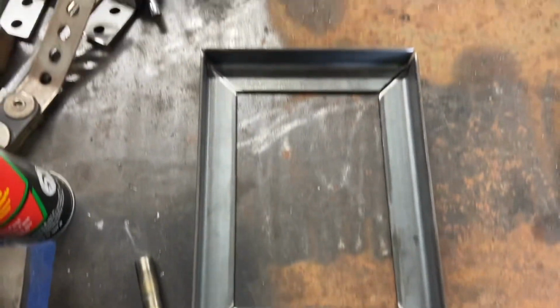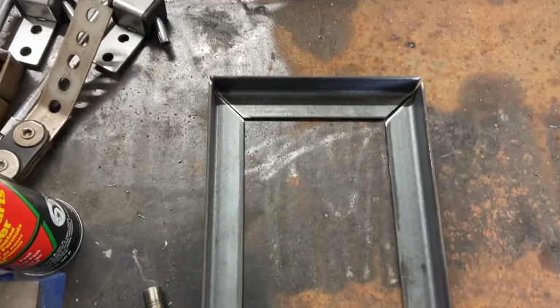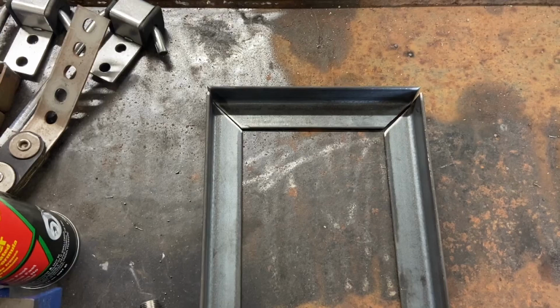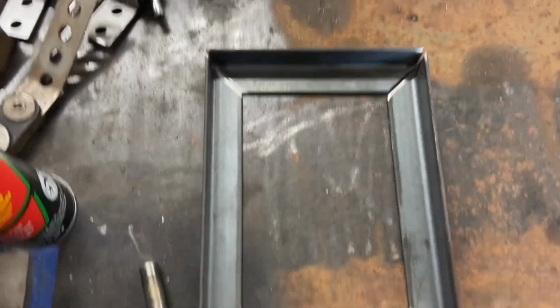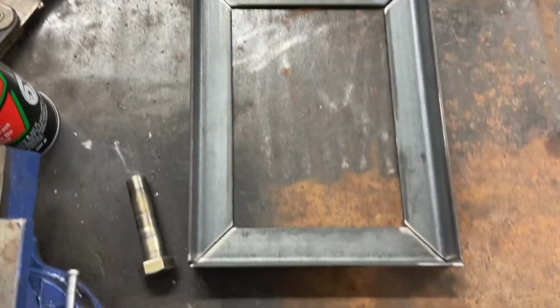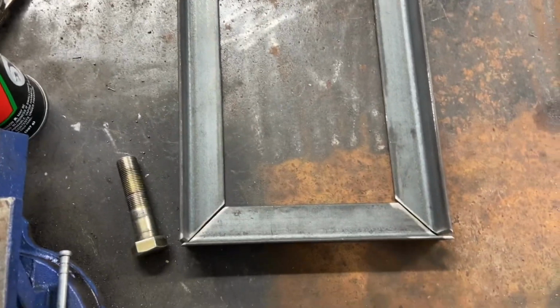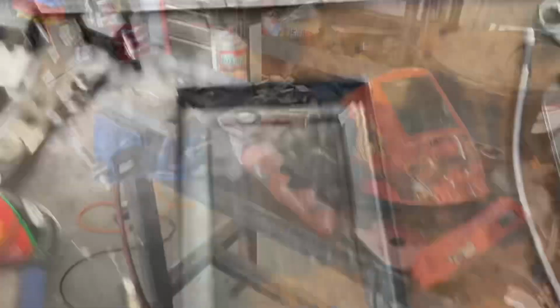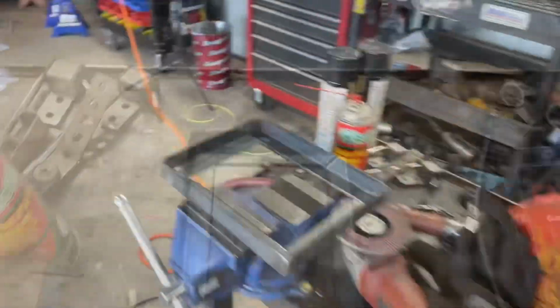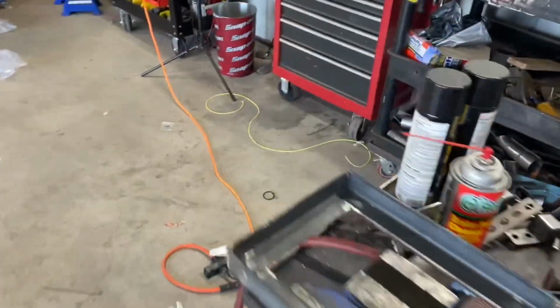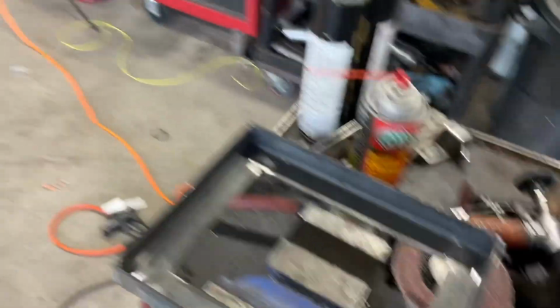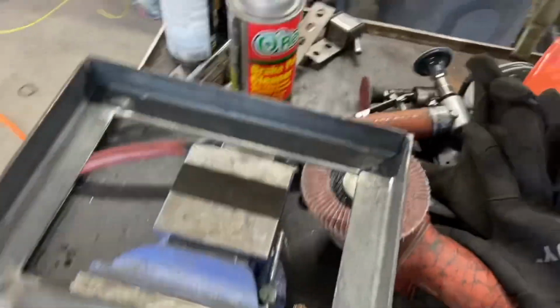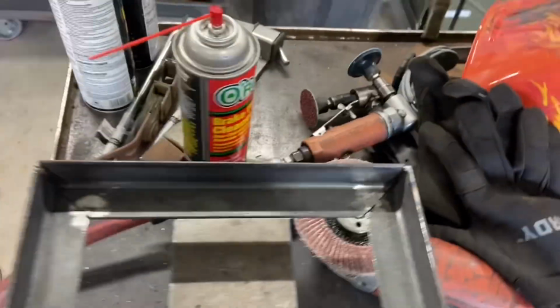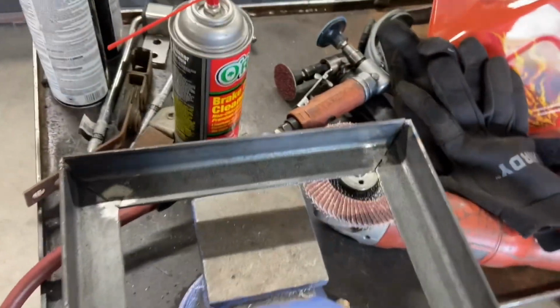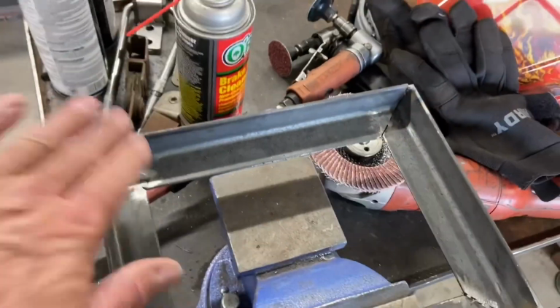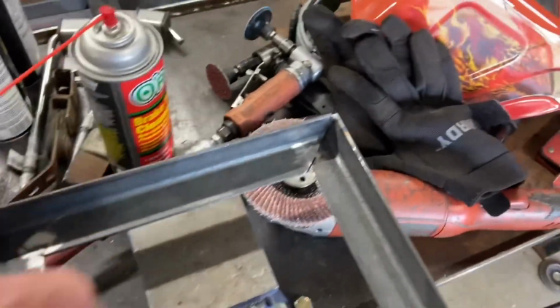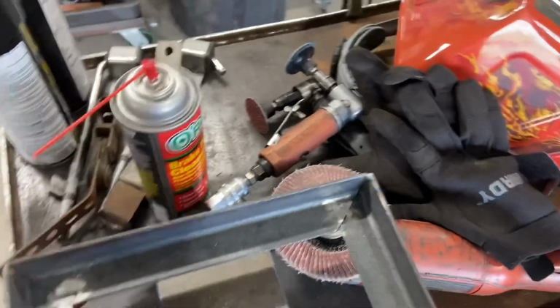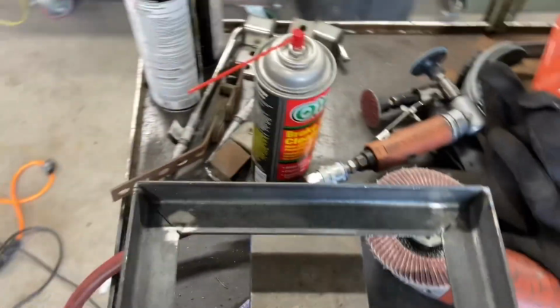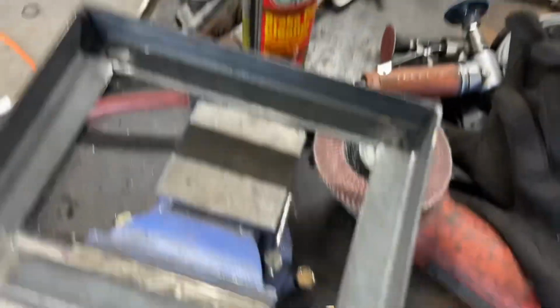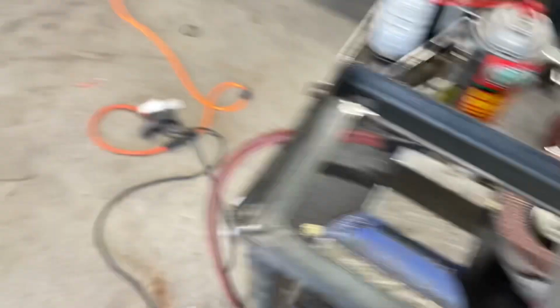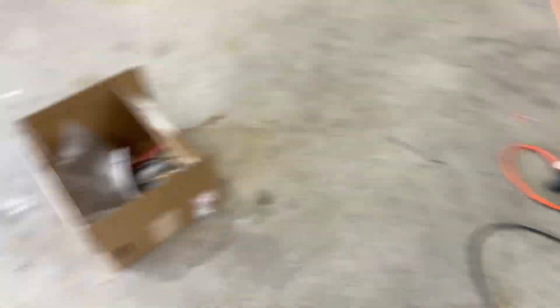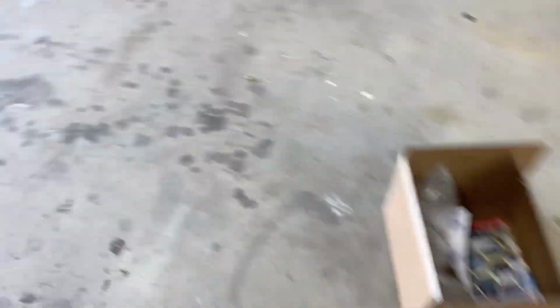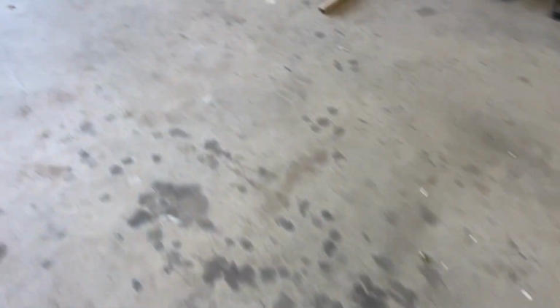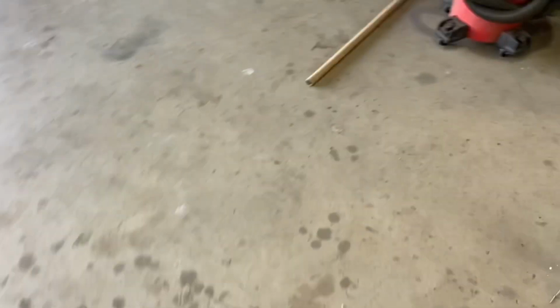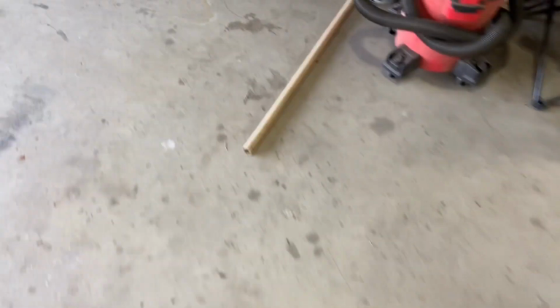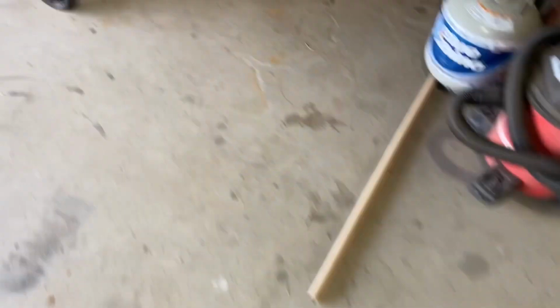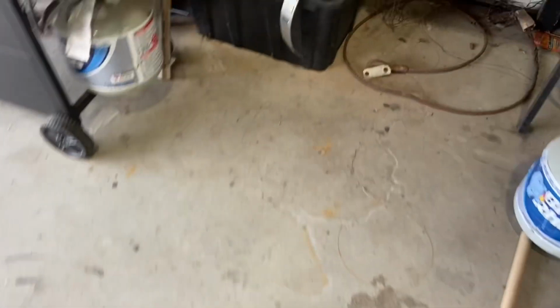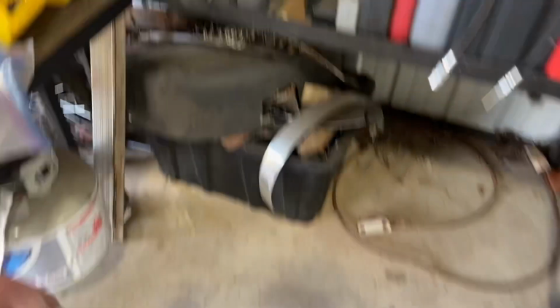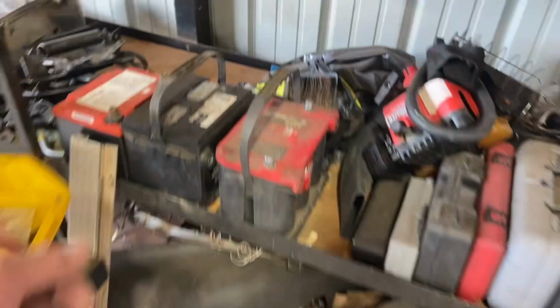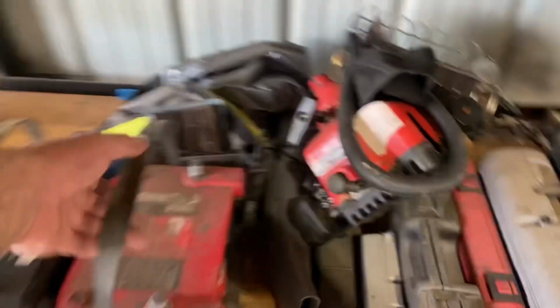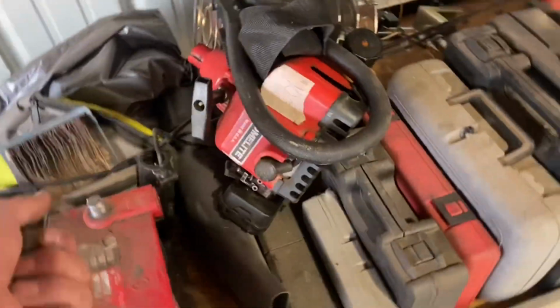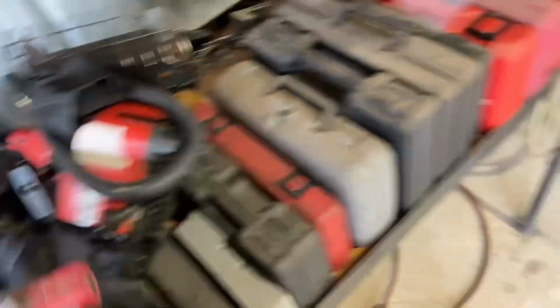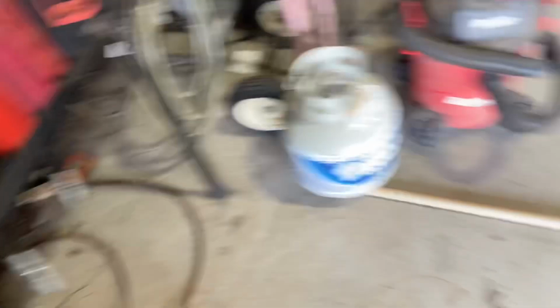It's all welded up — kind of looks like crap, but nobody's going to see those welds; it's what's underneath mostly. Let's see how she fits with the battery.